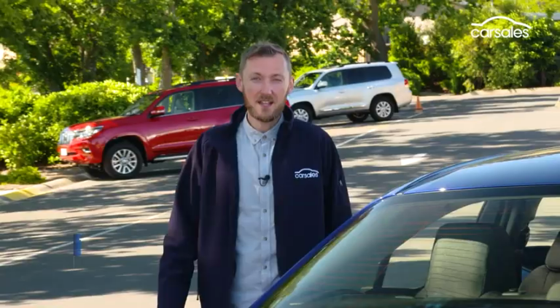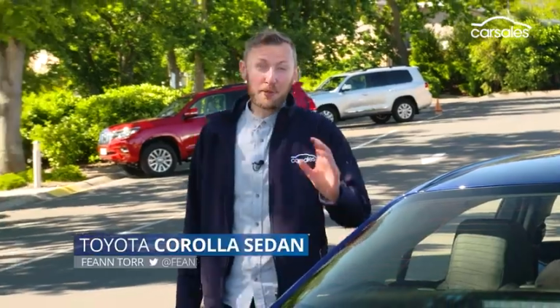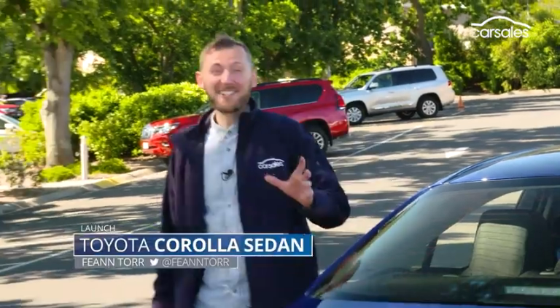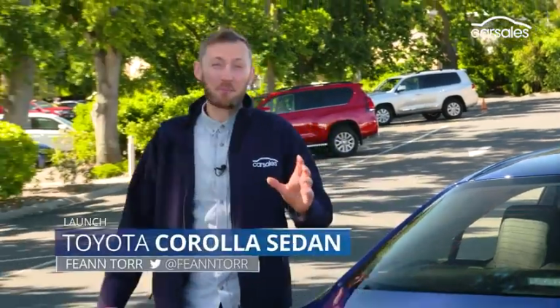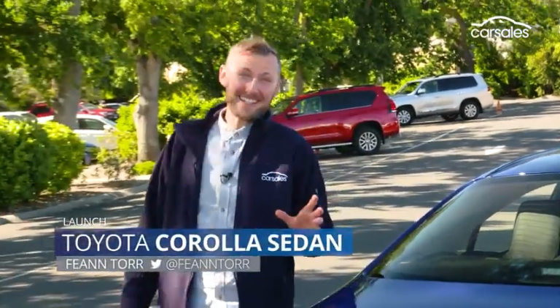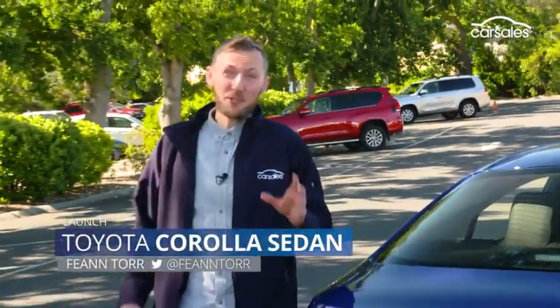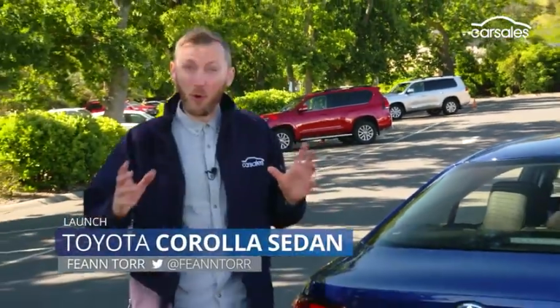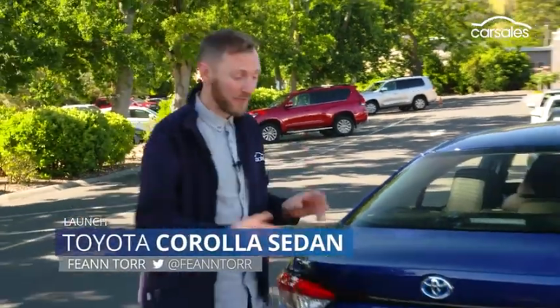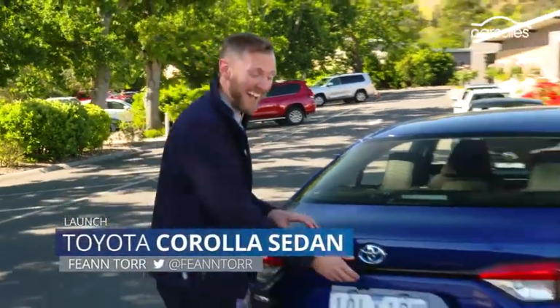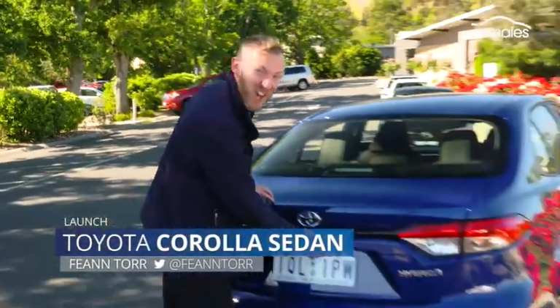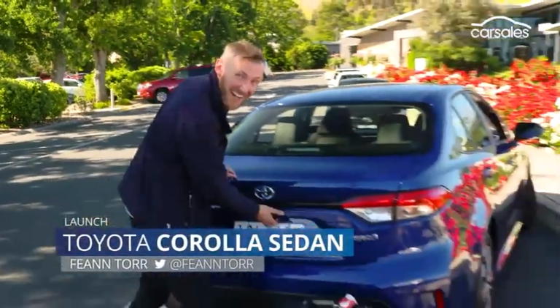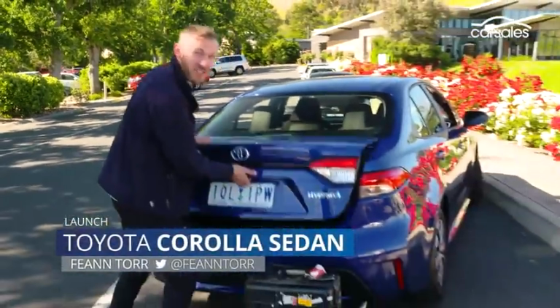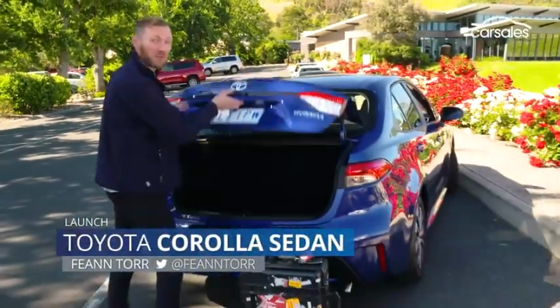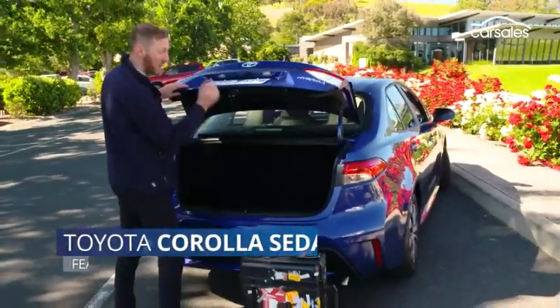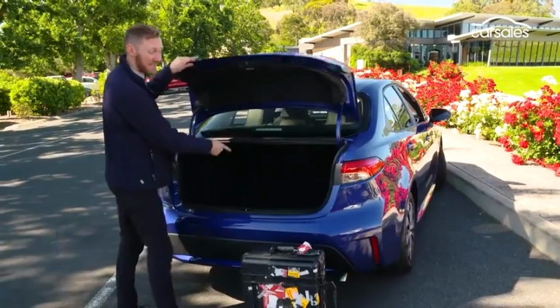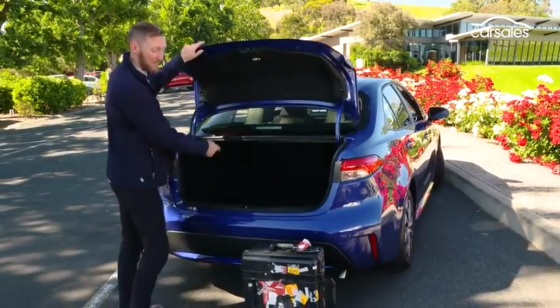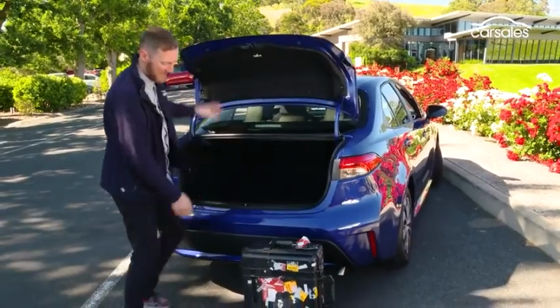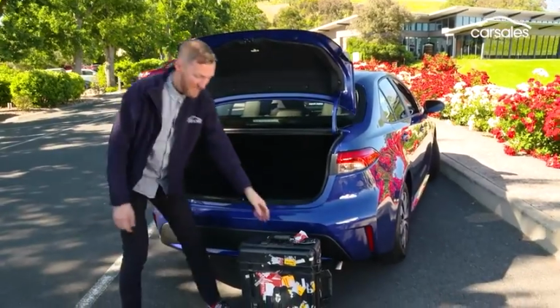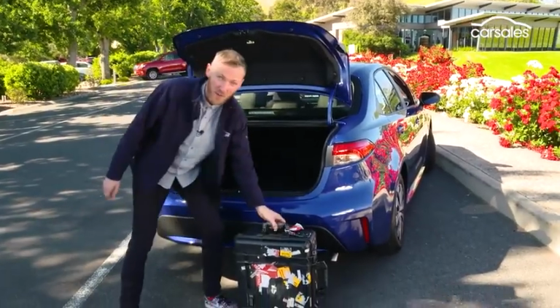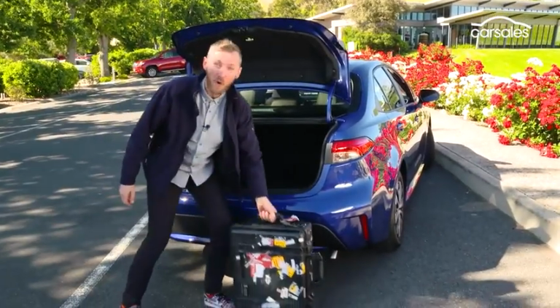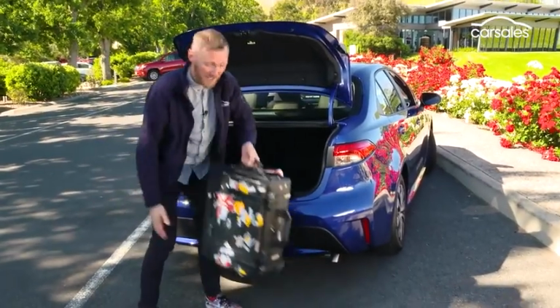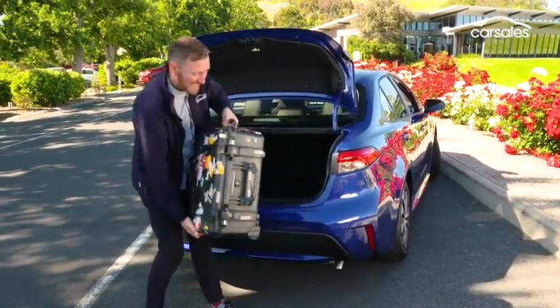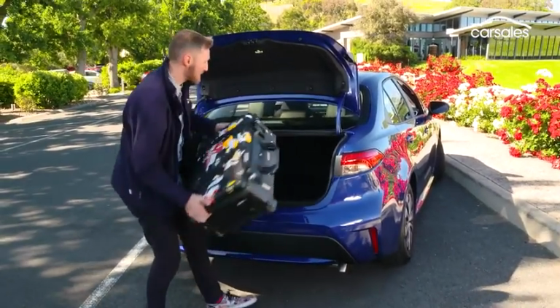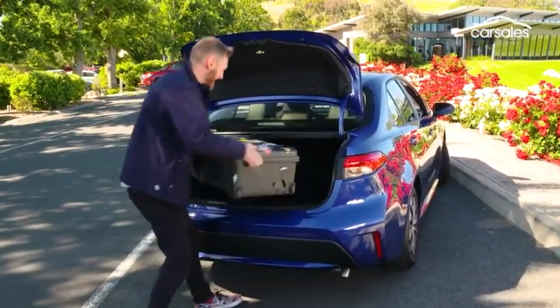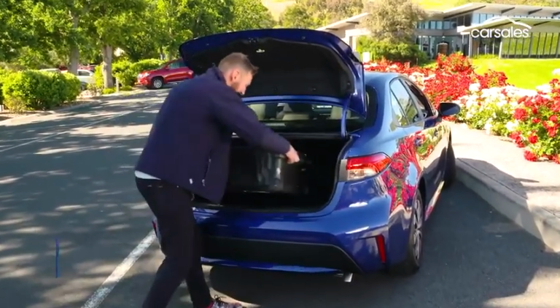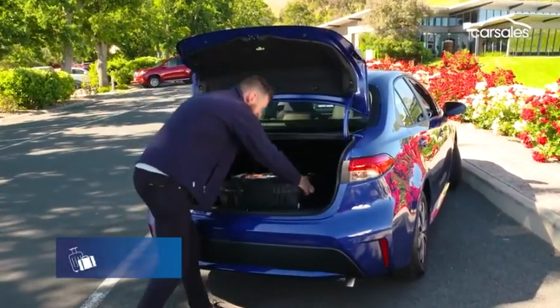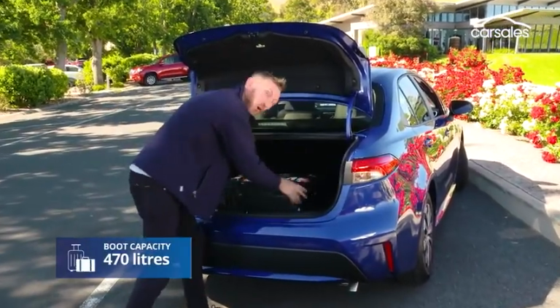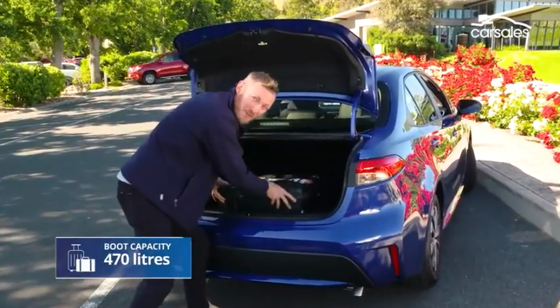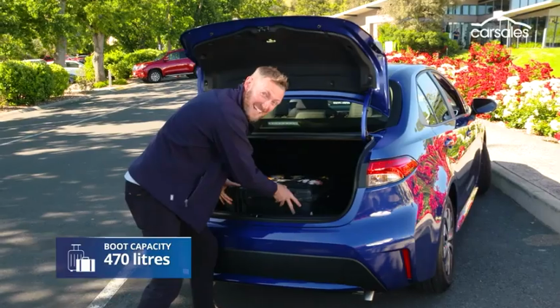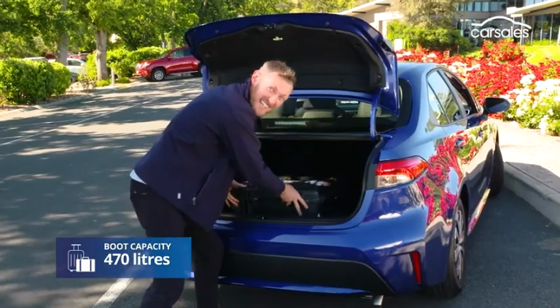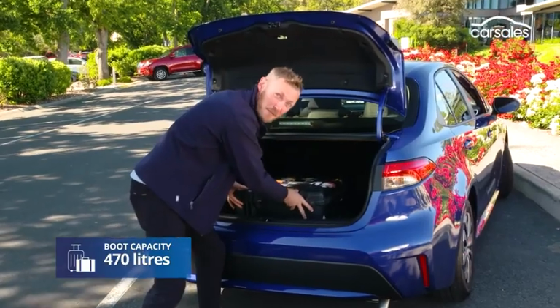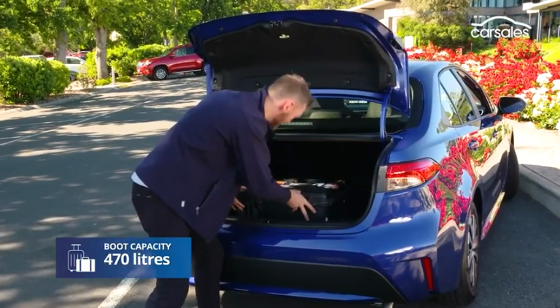The boot is so big you could almost fit an entire under-12 soccer team in here. With 470 litres of space, it's almost as big as the Camry boot.